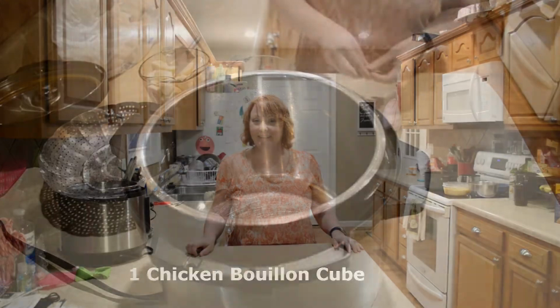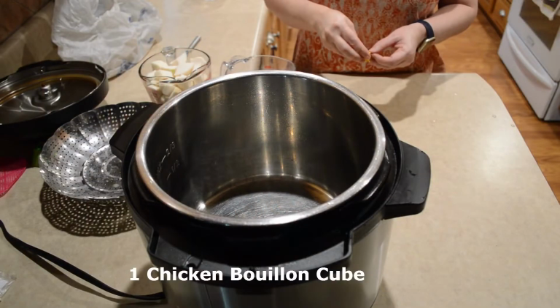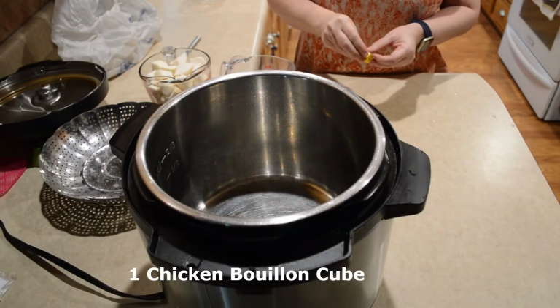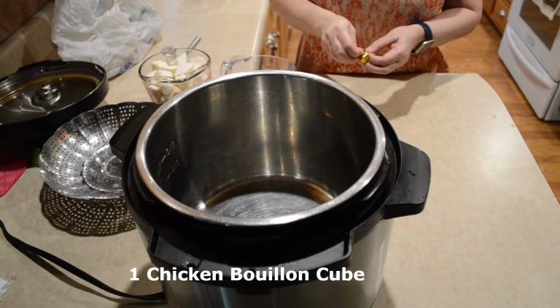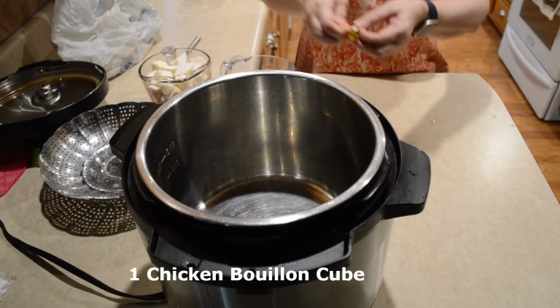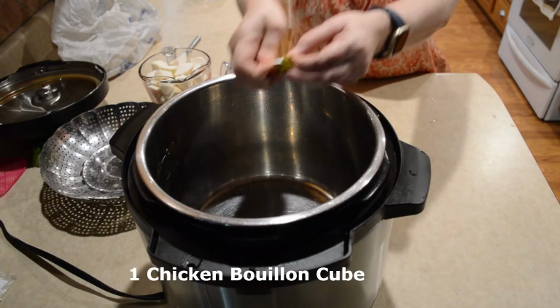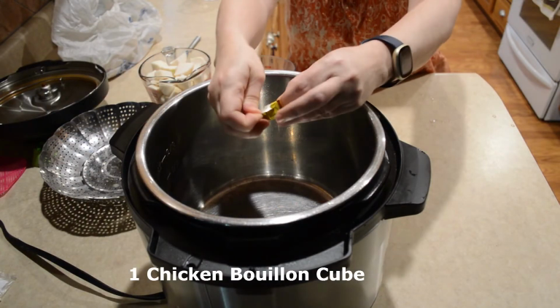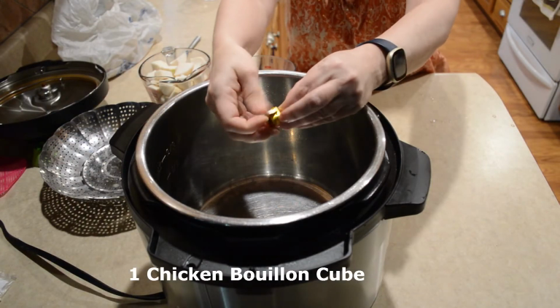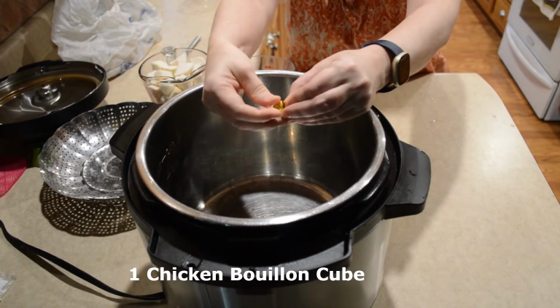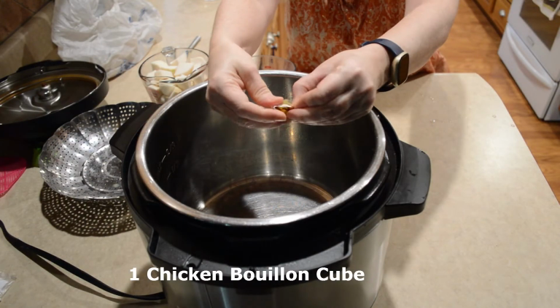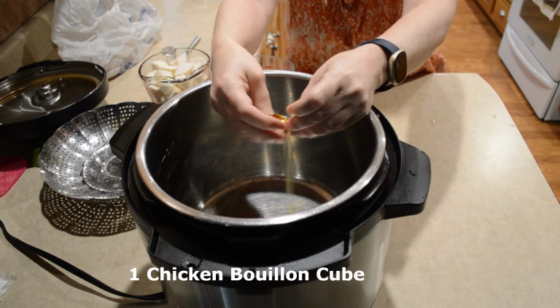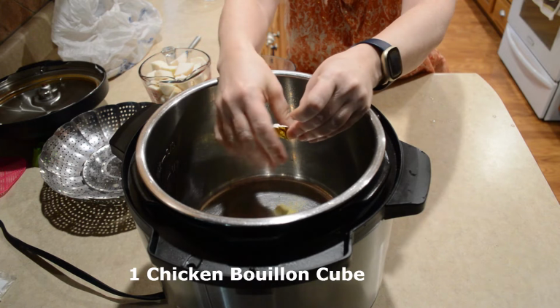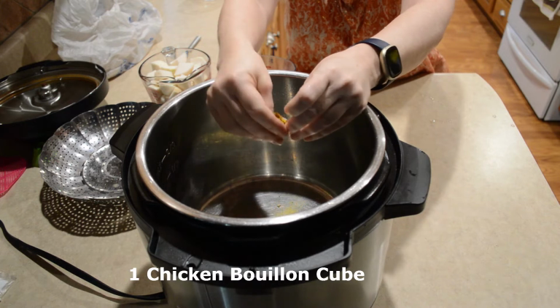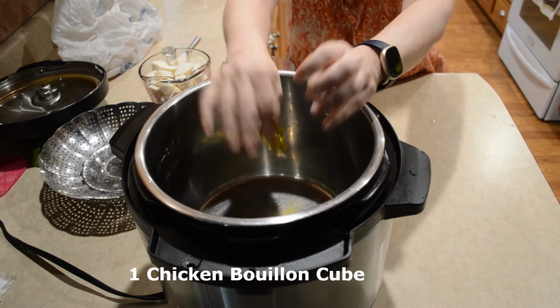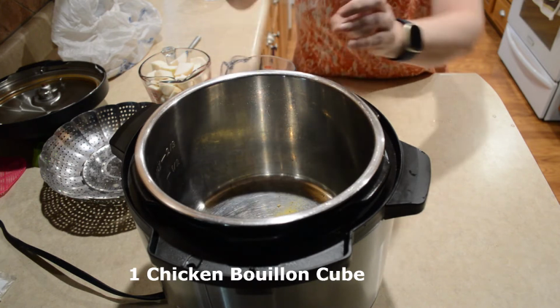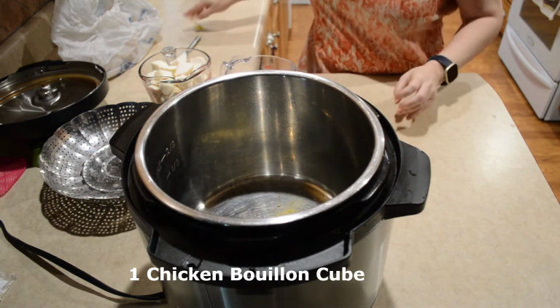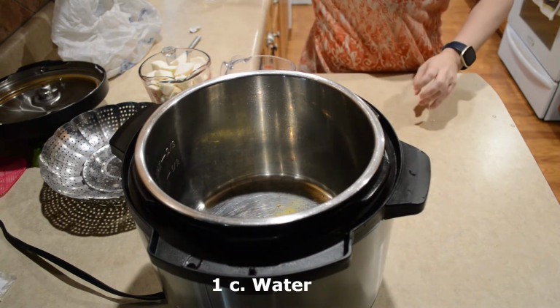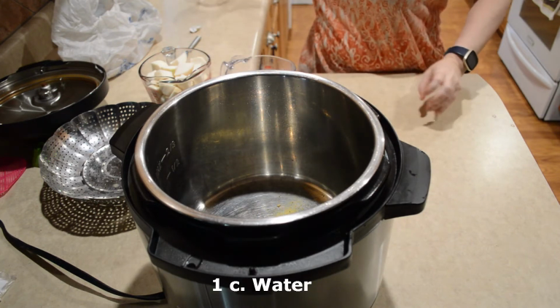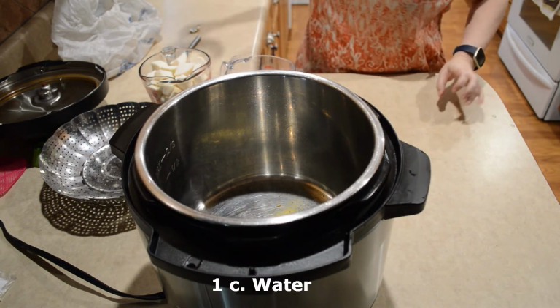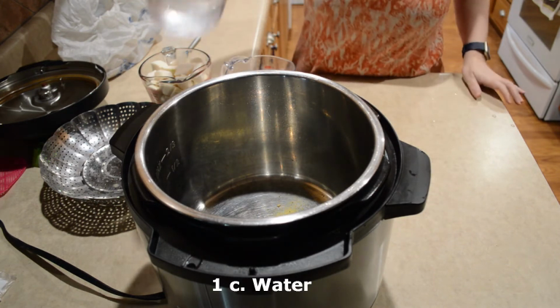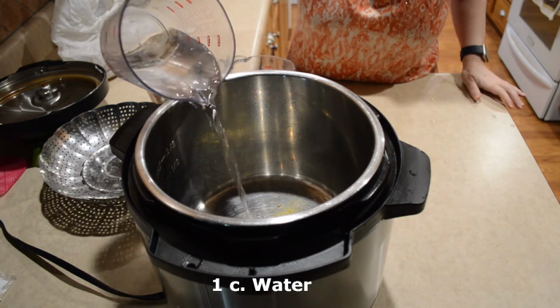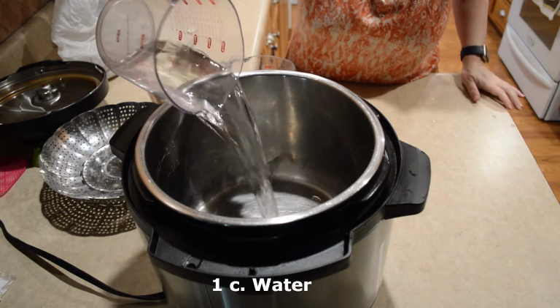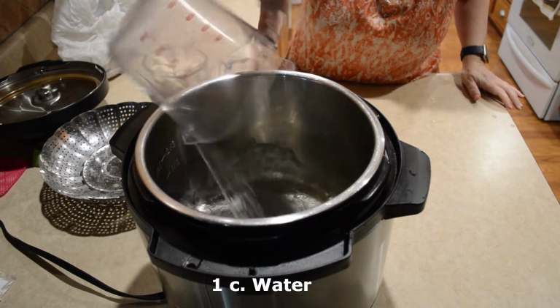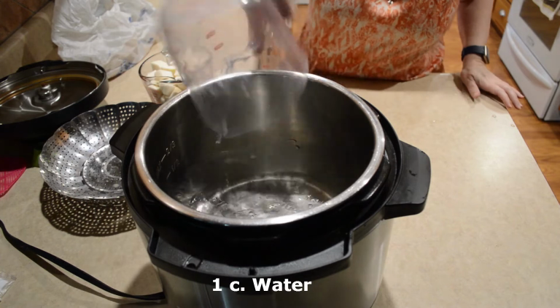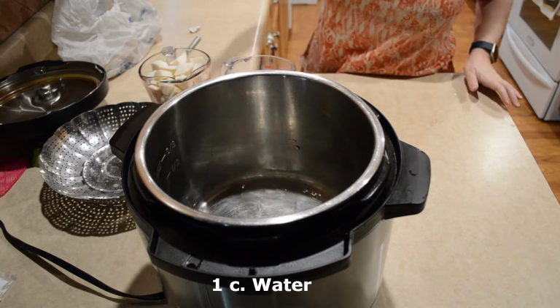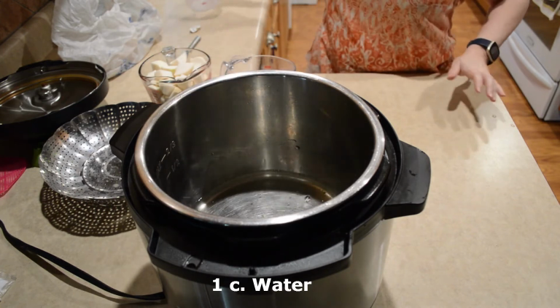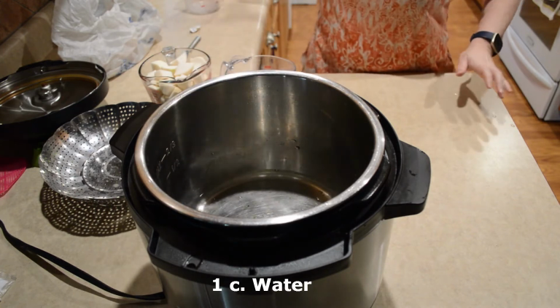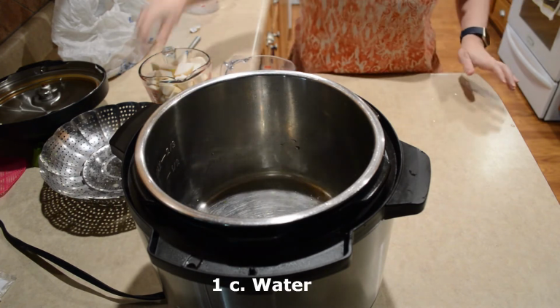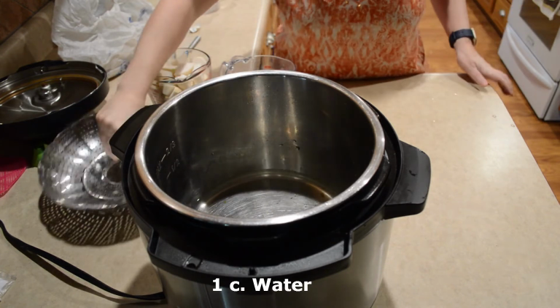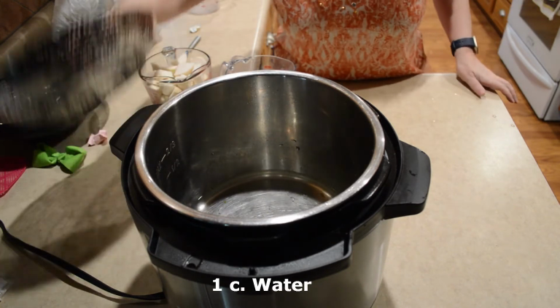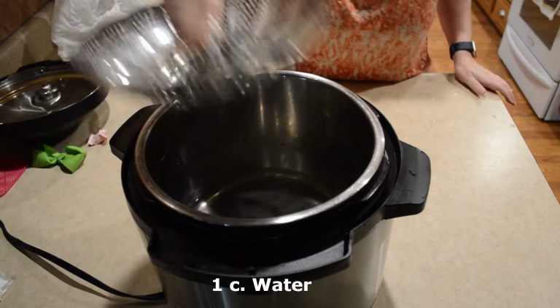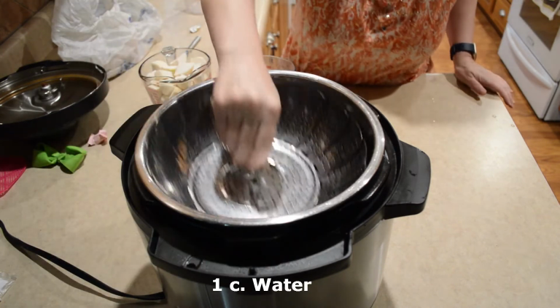The first thing I'm going to do is pop in a chicken bouillon cube, a cup of water, then I'm going to put in my basket.